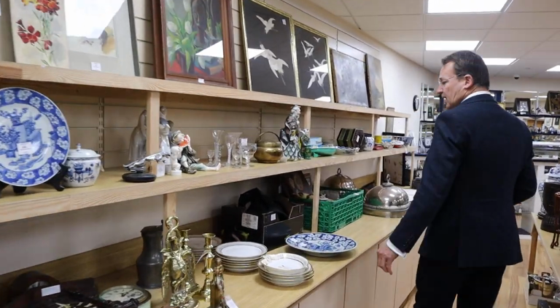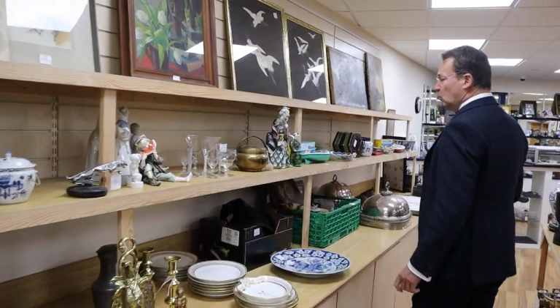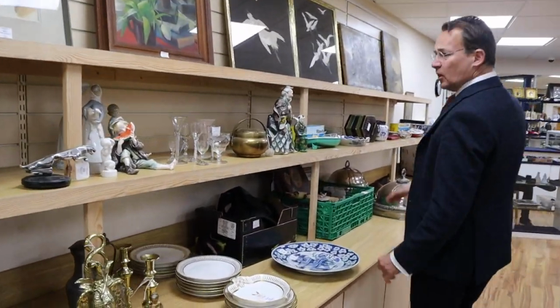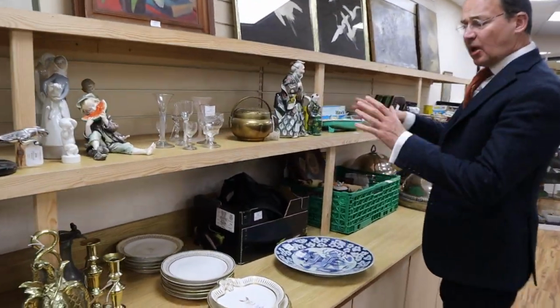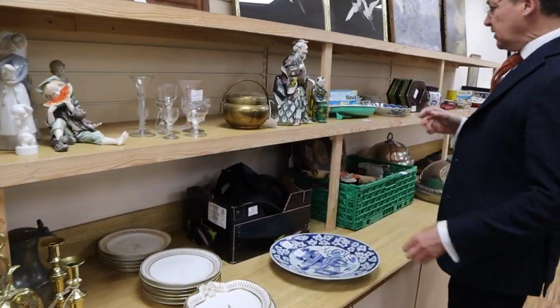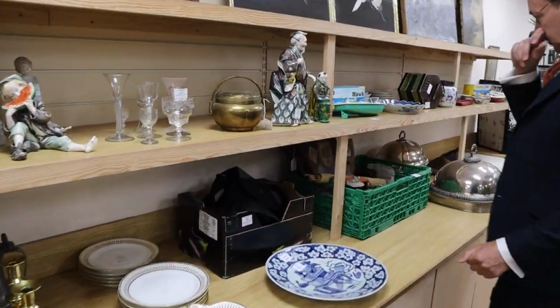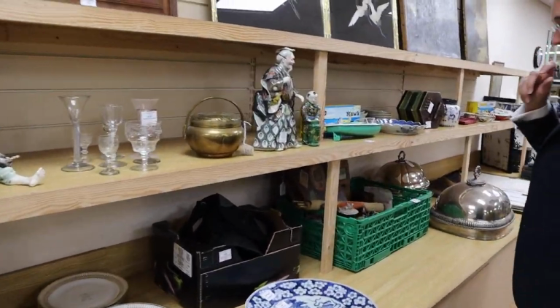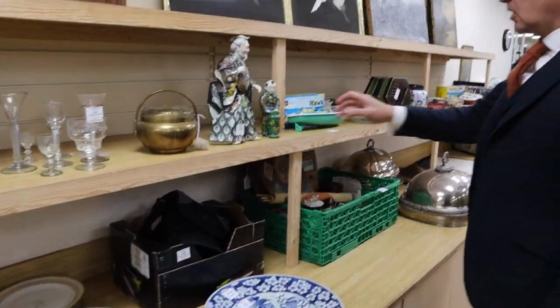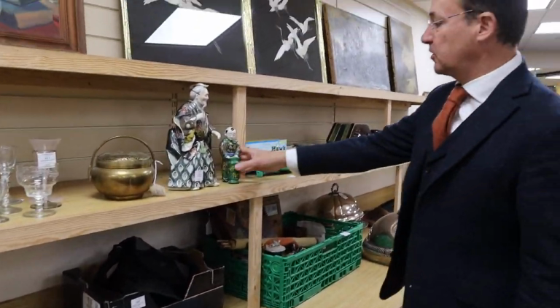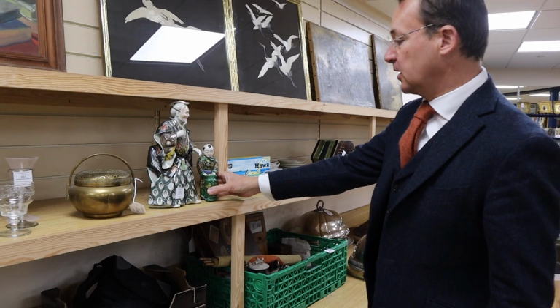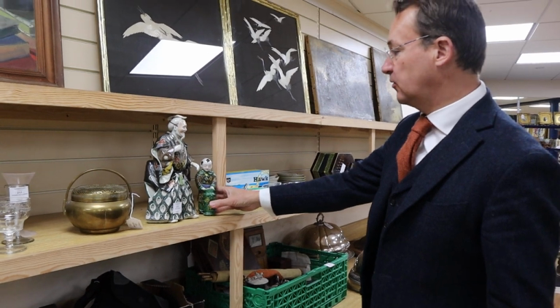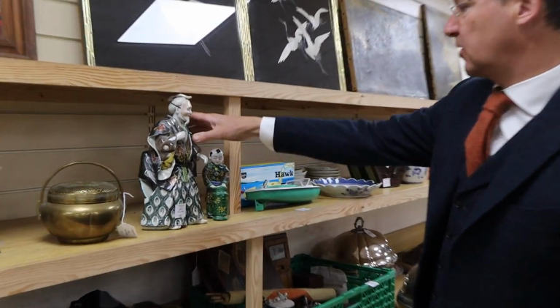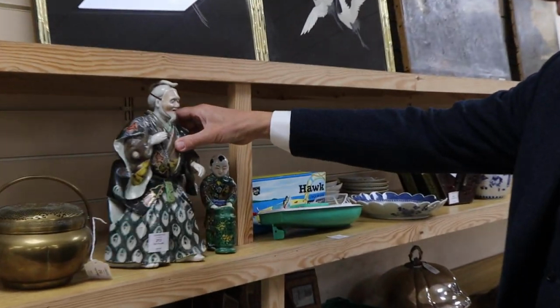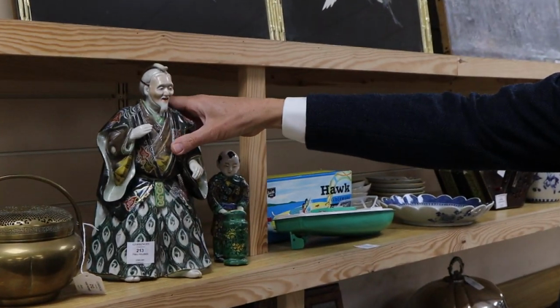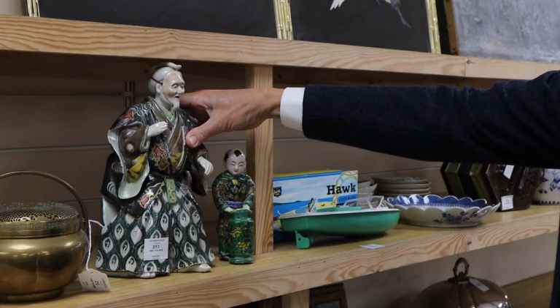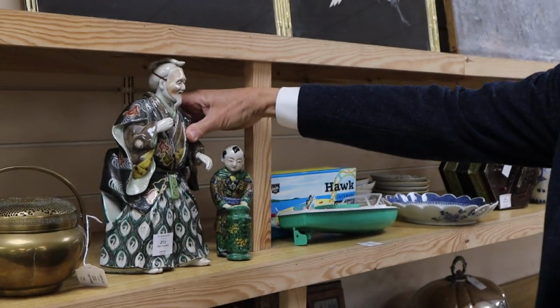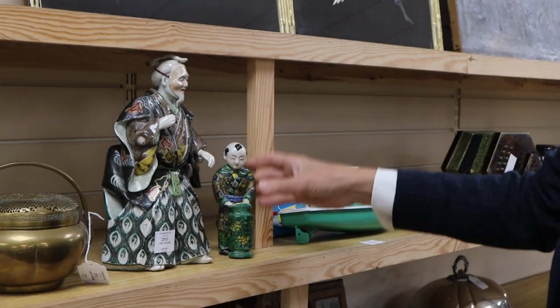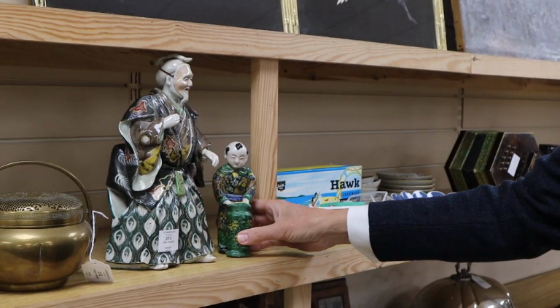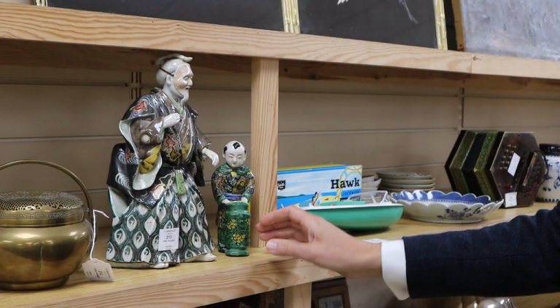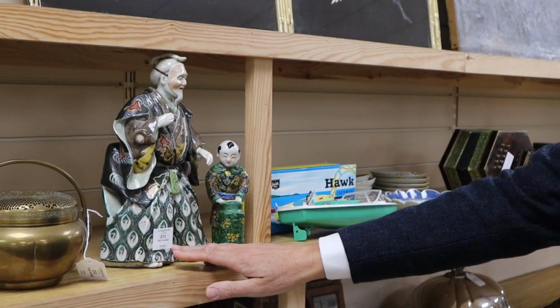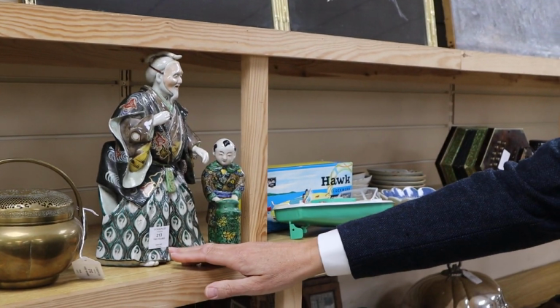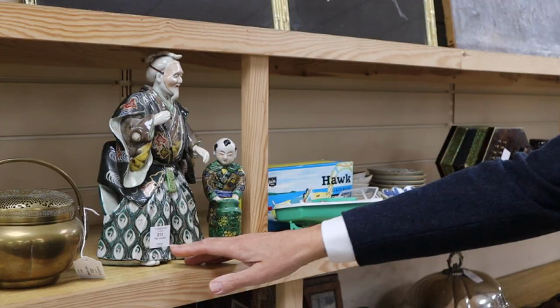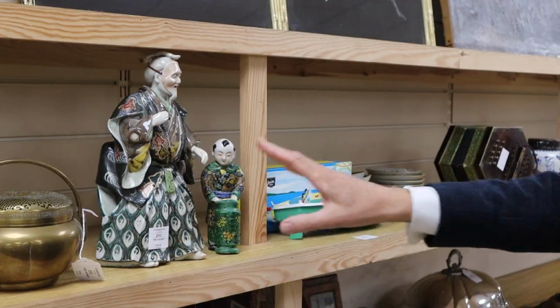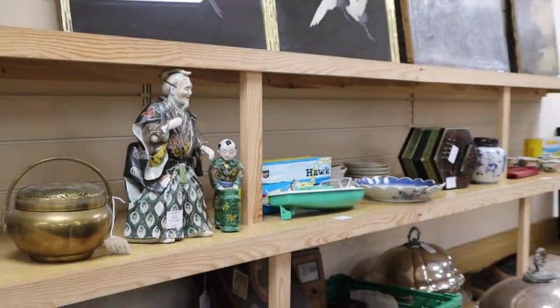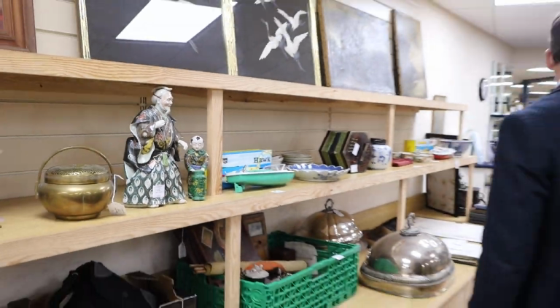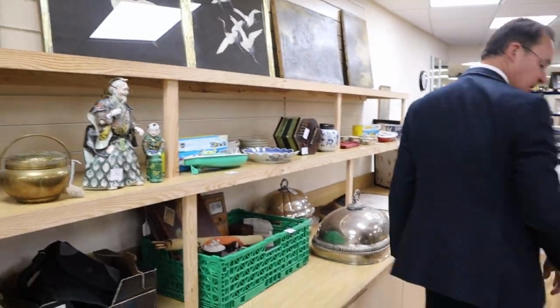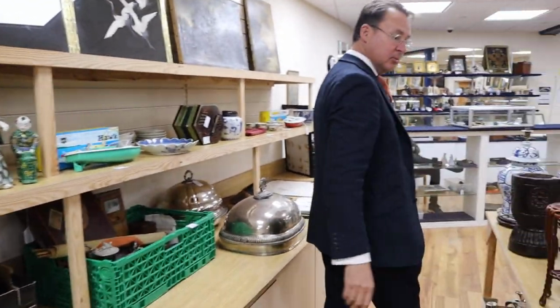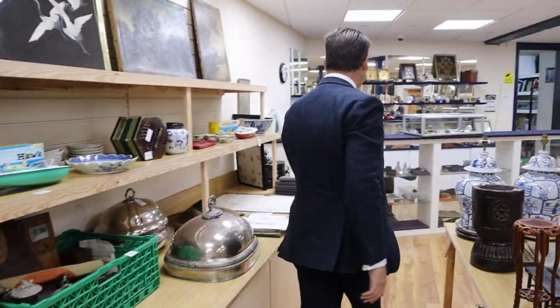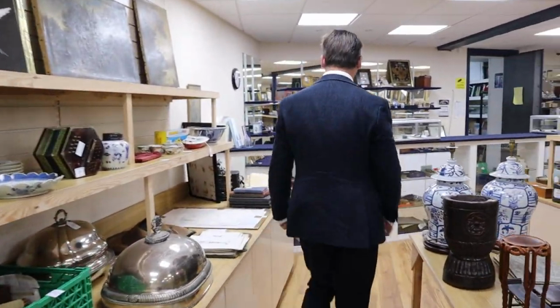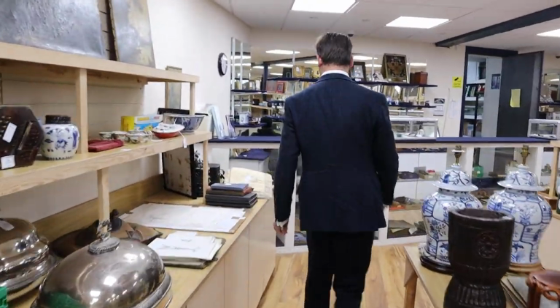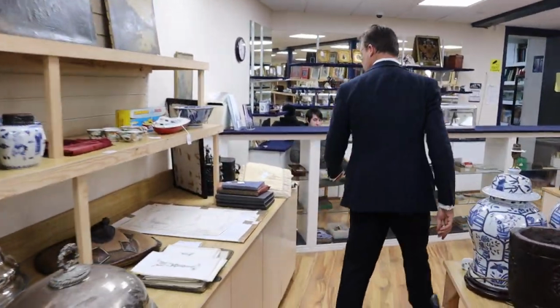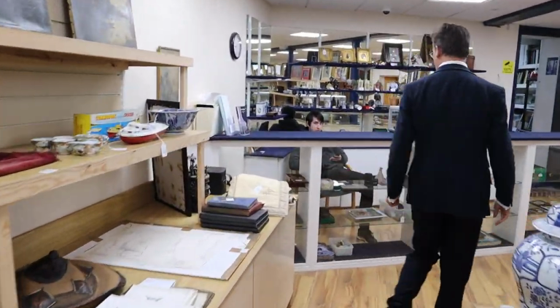There's quite a bit of Japanese ceramics this time. These Kotani figures here — very large samurai there and a smaller boy. They're lot 213, in at £200 to £300, and we'll pick up on more oriental as we go.